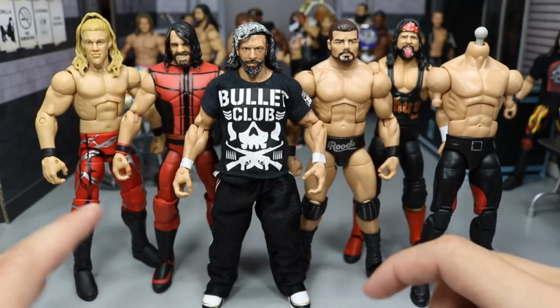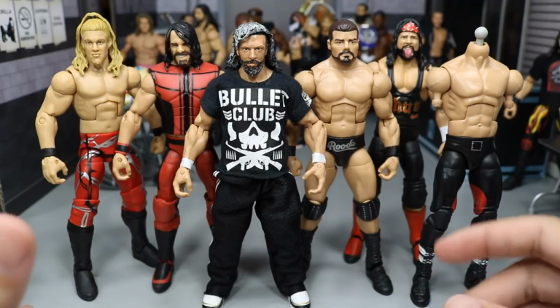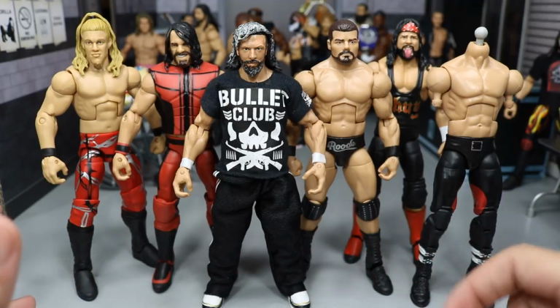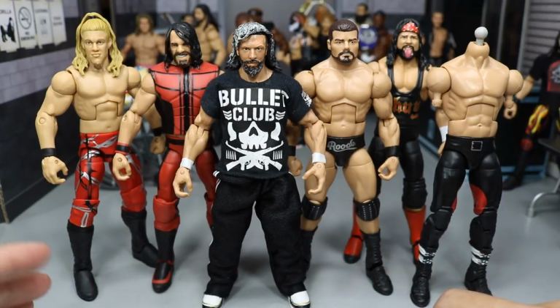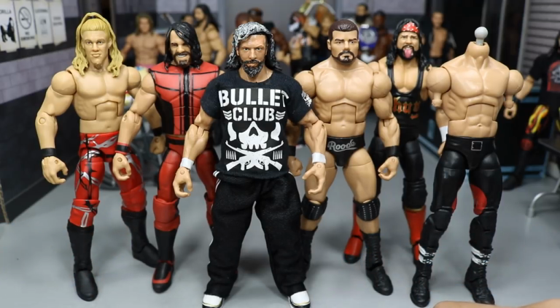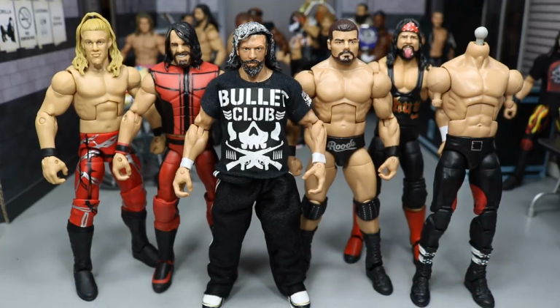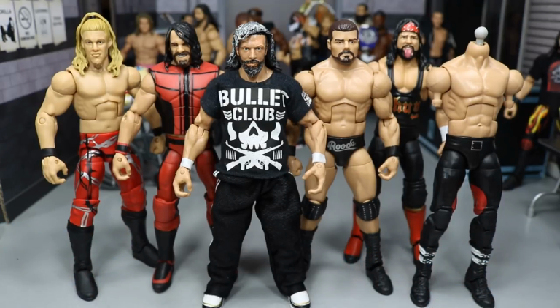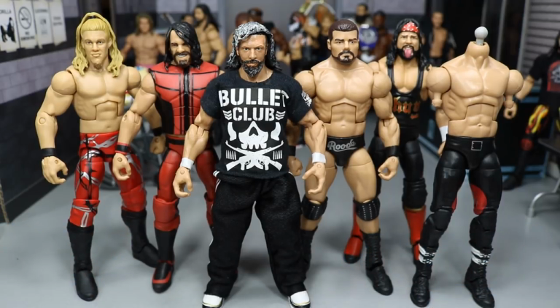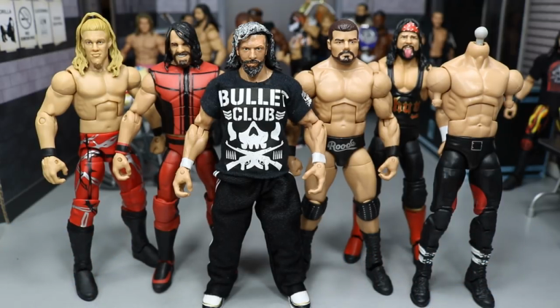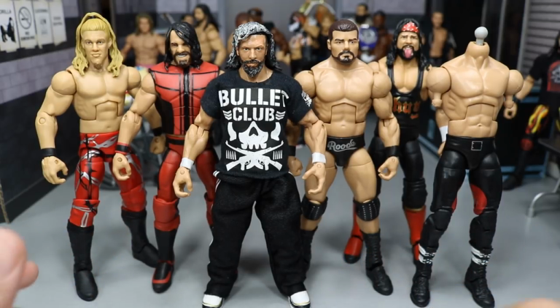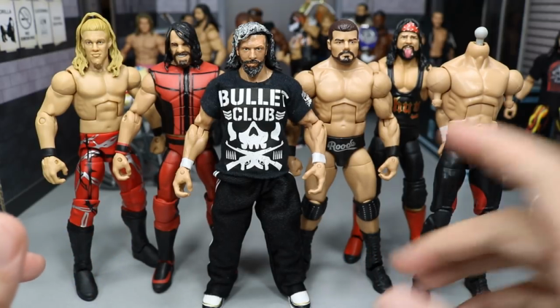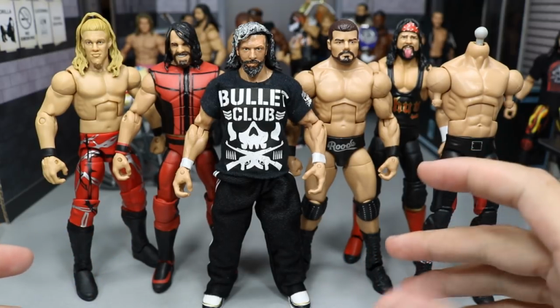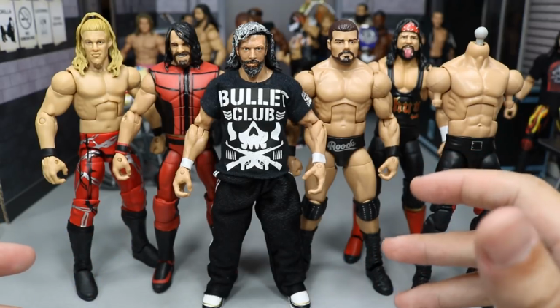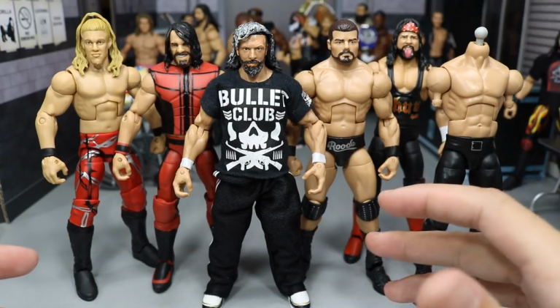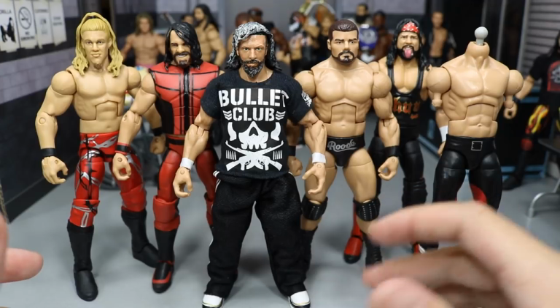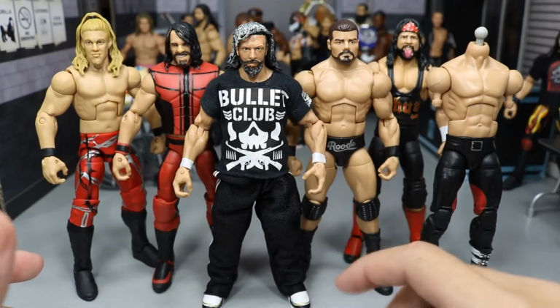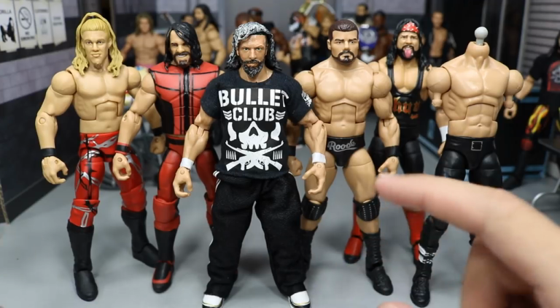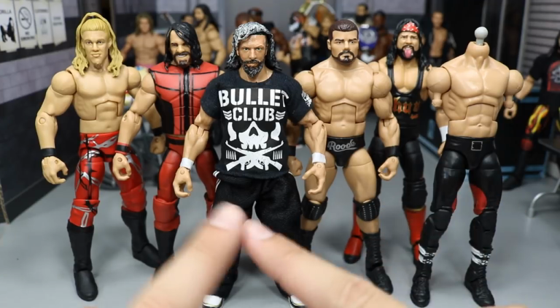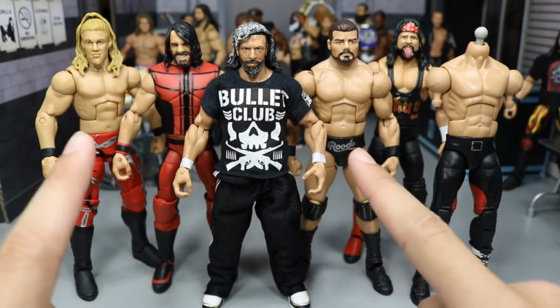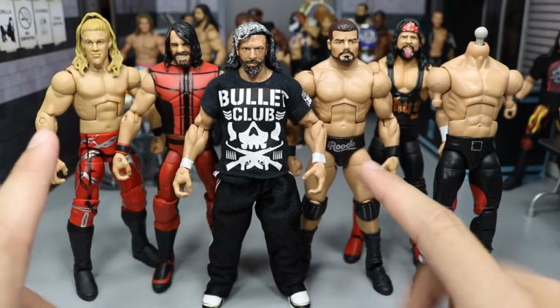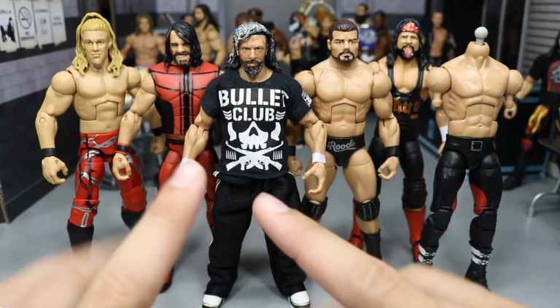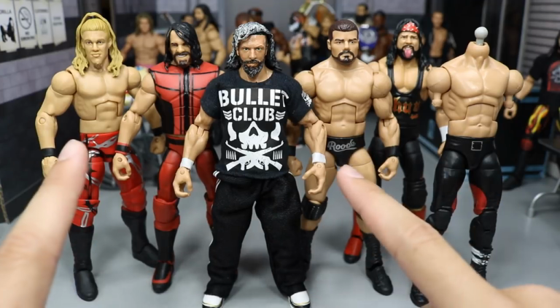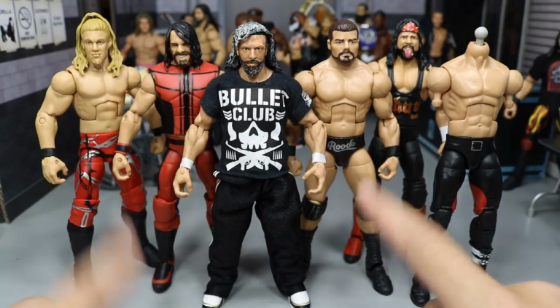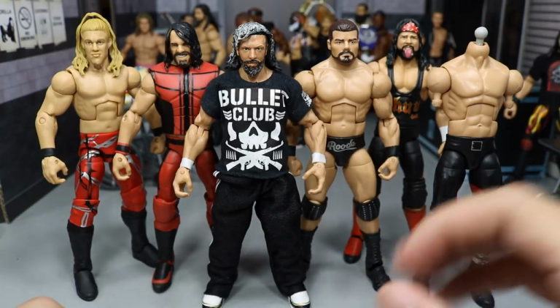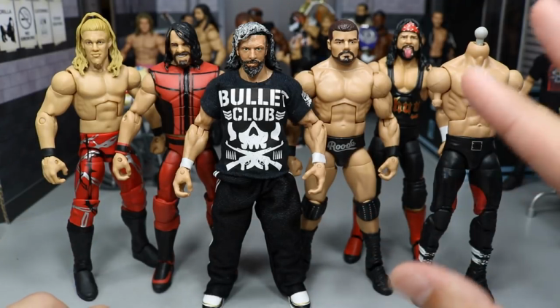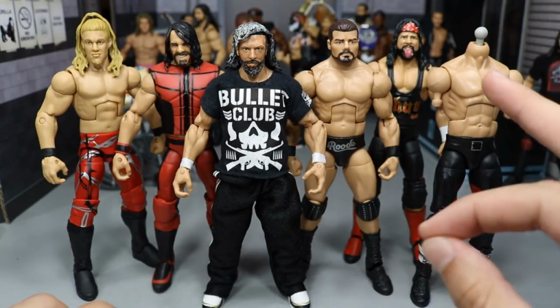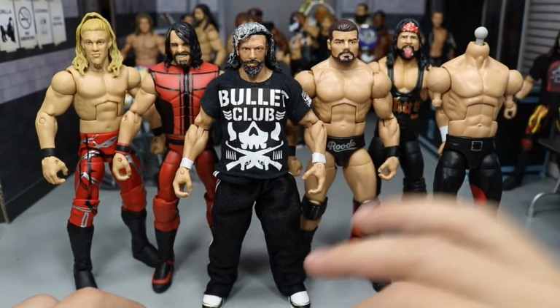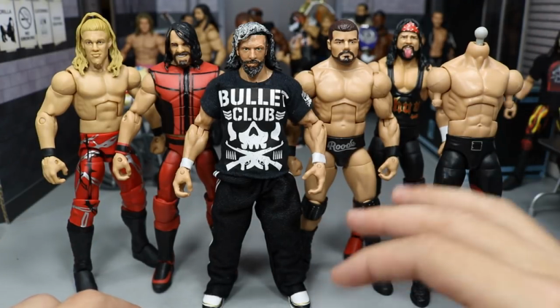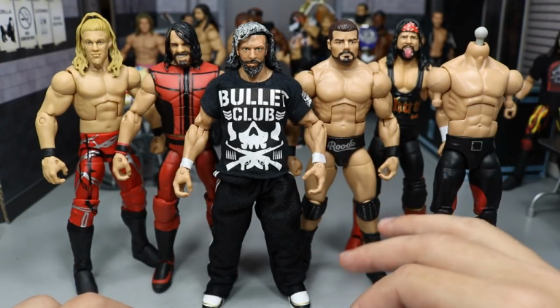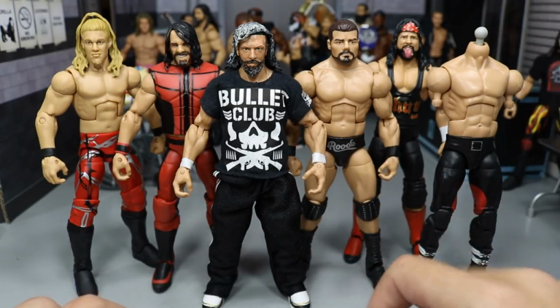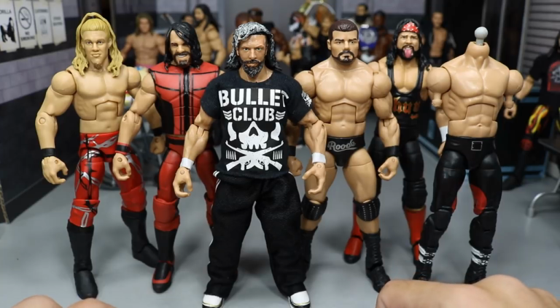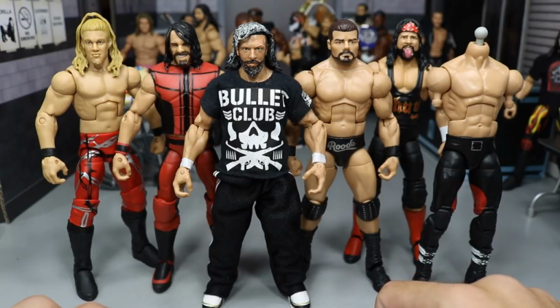I know the head scan I'm going to use. I already have the parts on the way — I'm going to use the DDP hairpiece, obviously. I might possibly sculpt, but probably not. I thought about doing it, but I don't know.